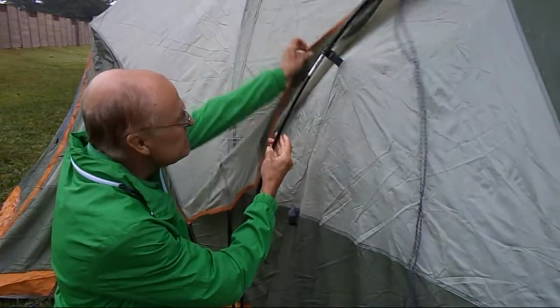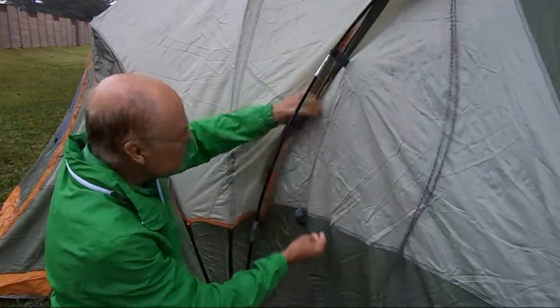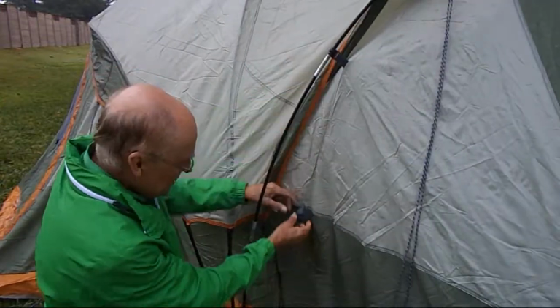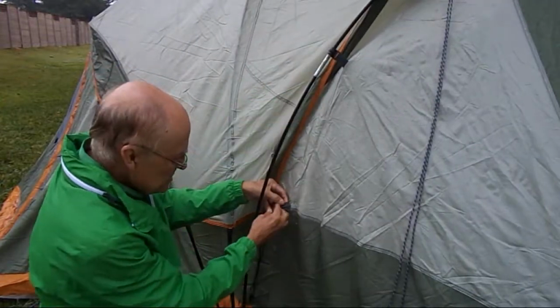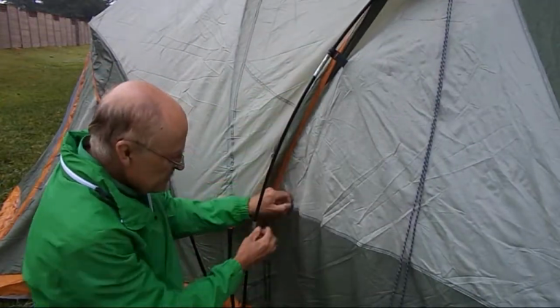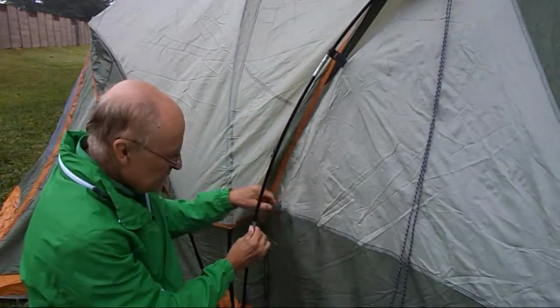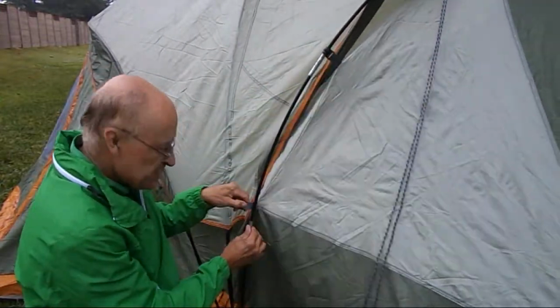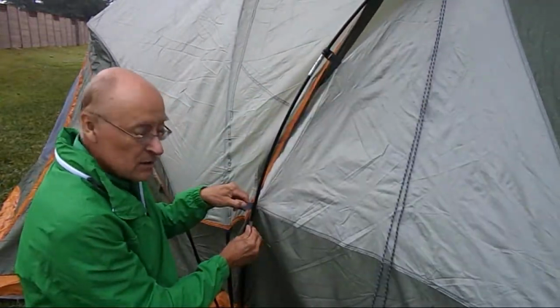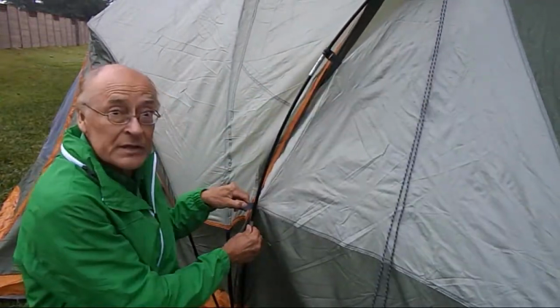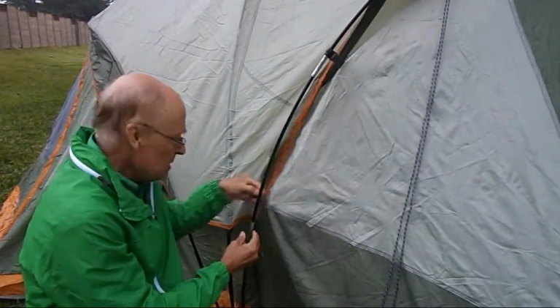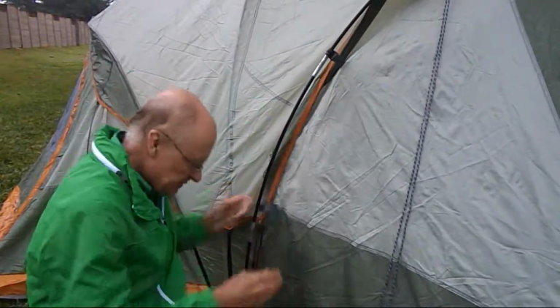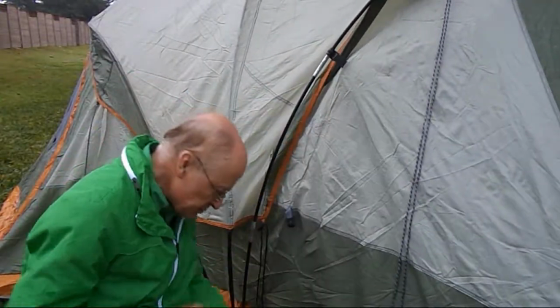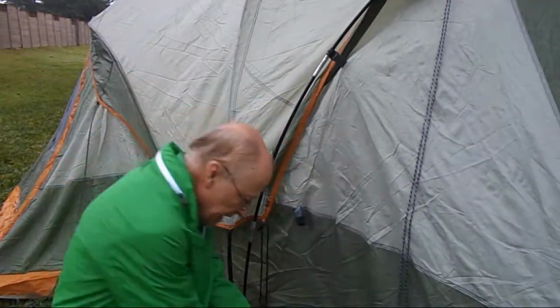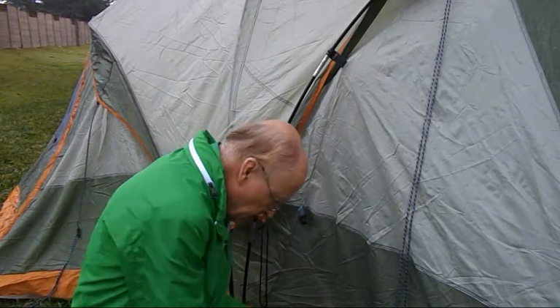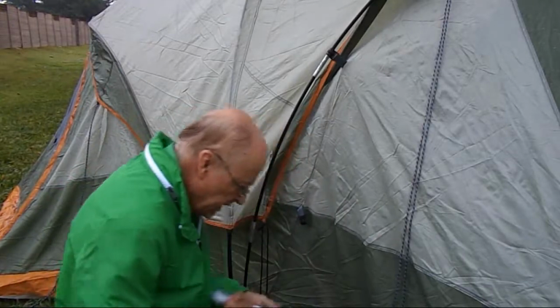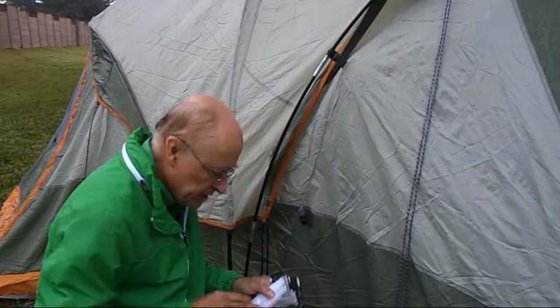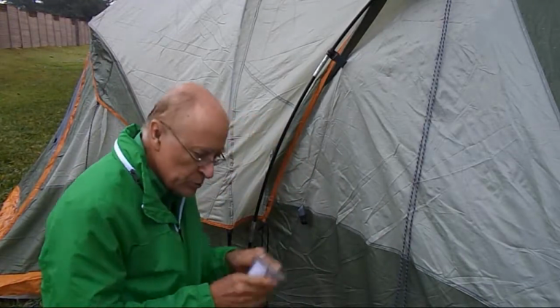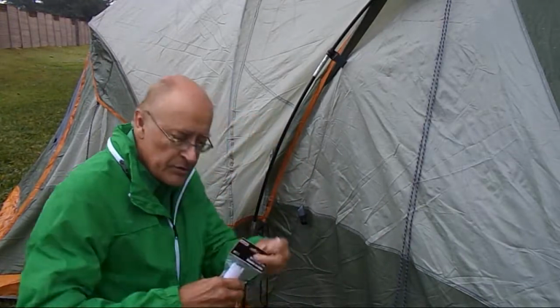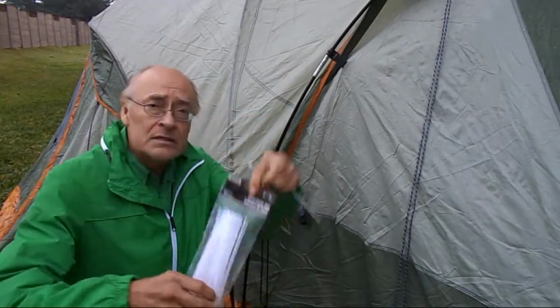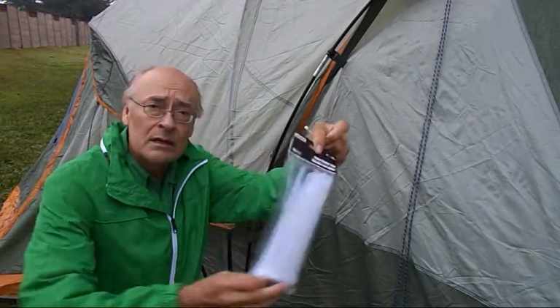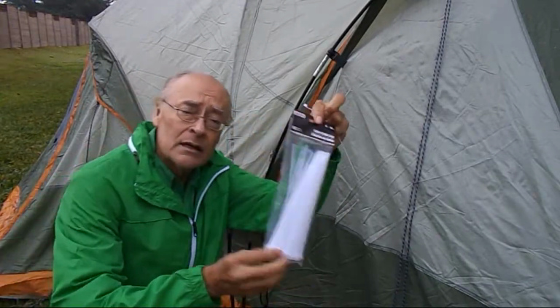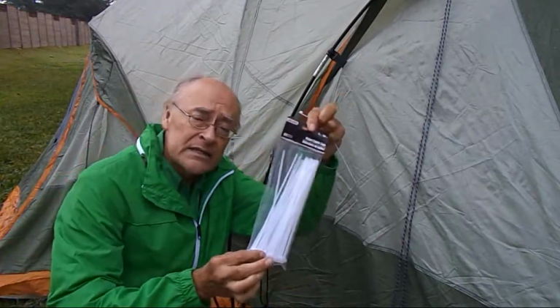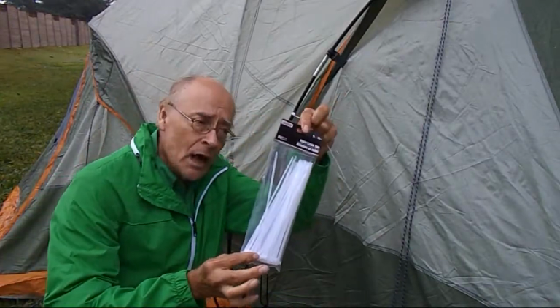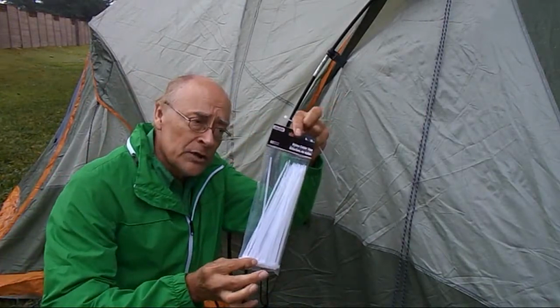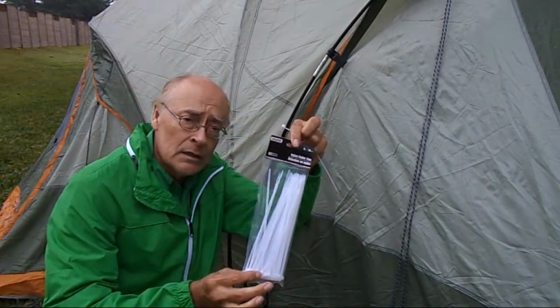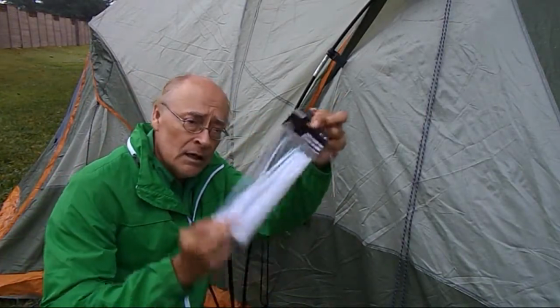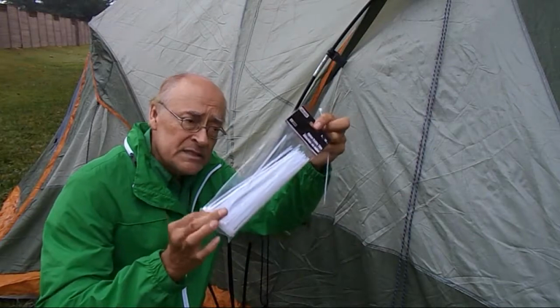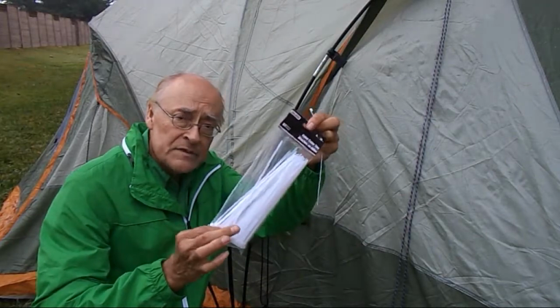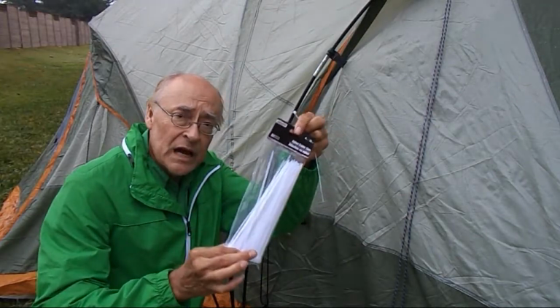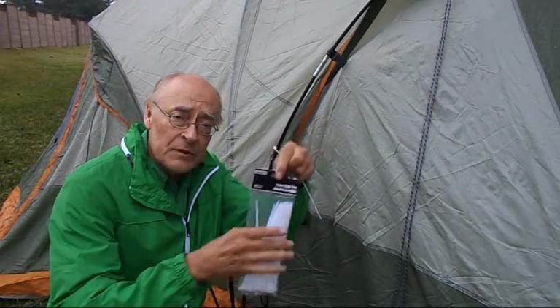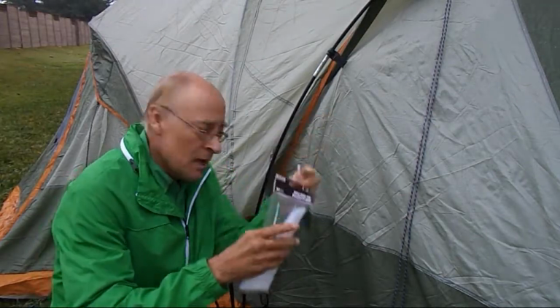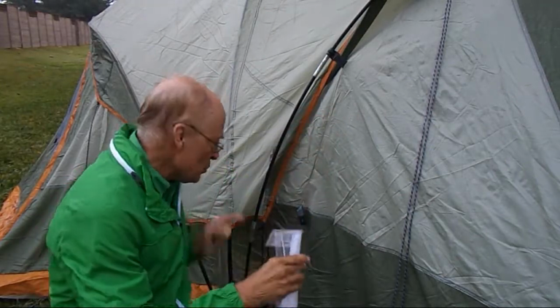See here, this clip is broken. This should be out like this. Let's fix this right now. And we're going to use this — it's a dollar set of zip ties from the dollar store.